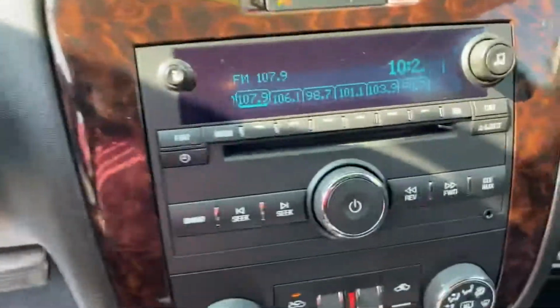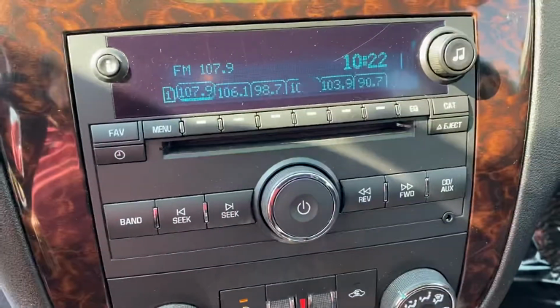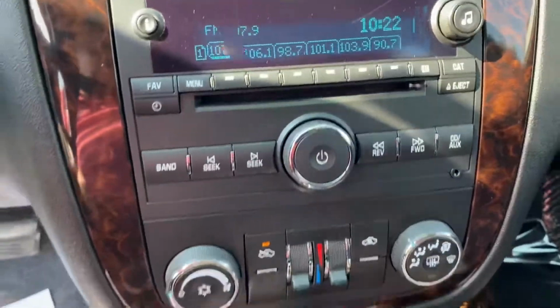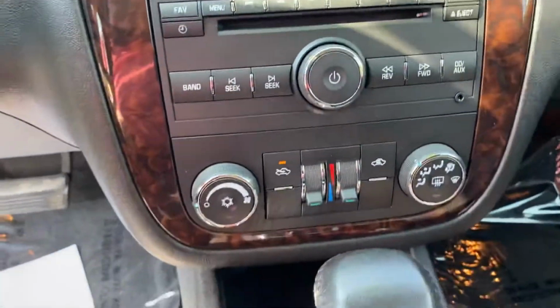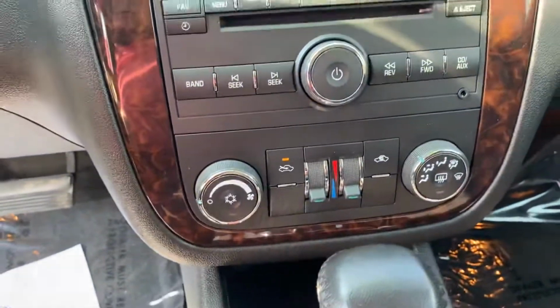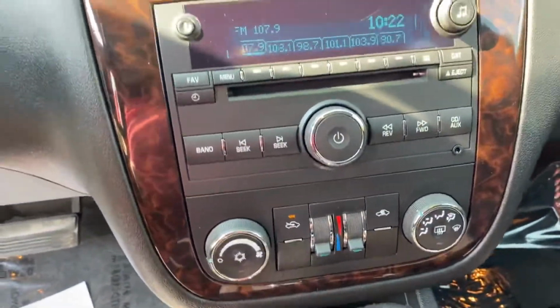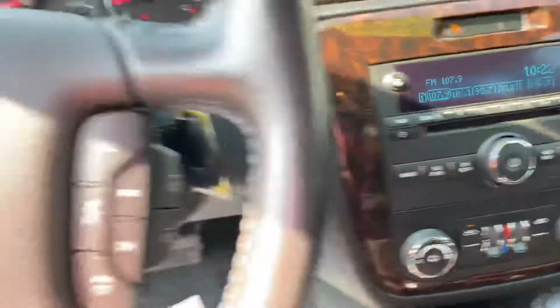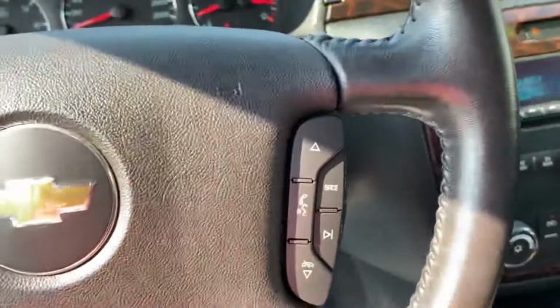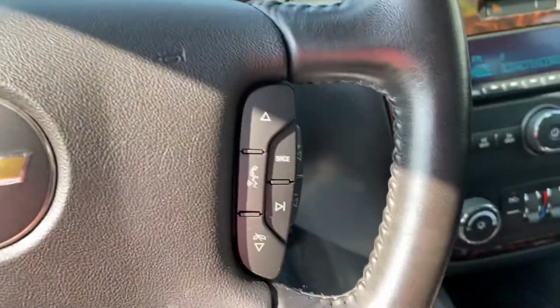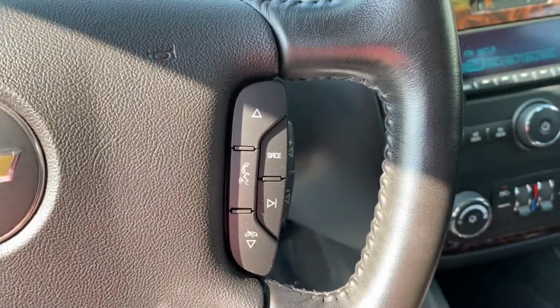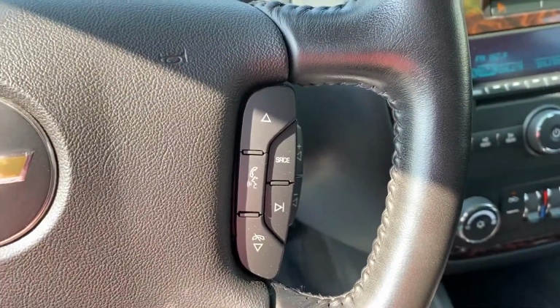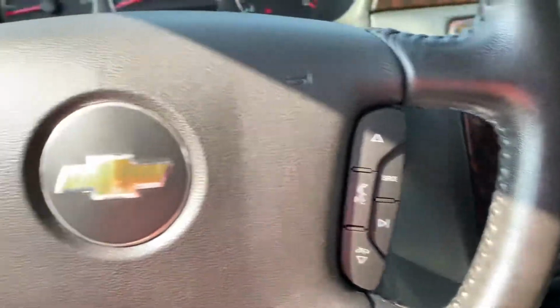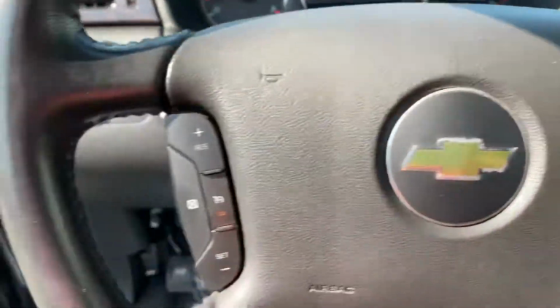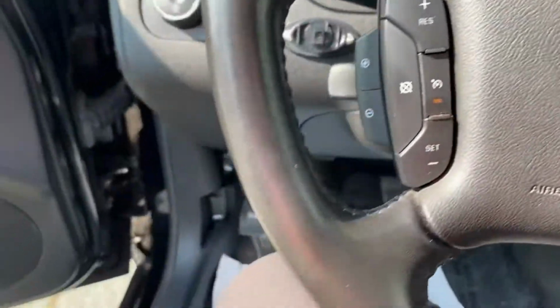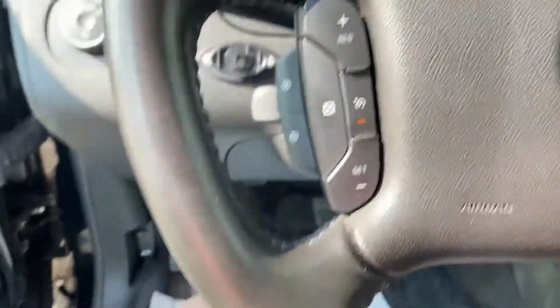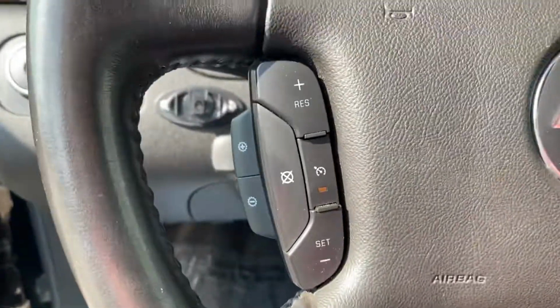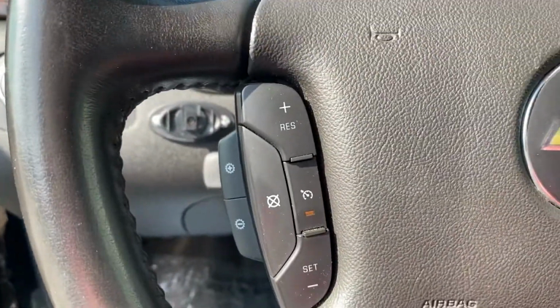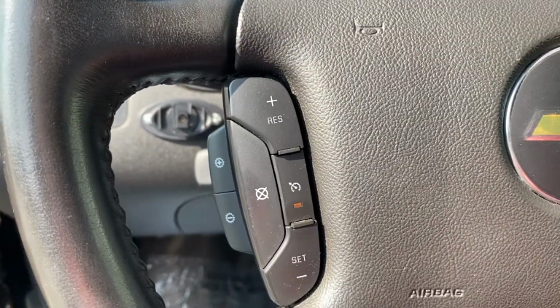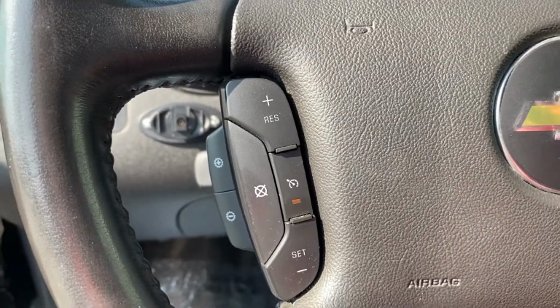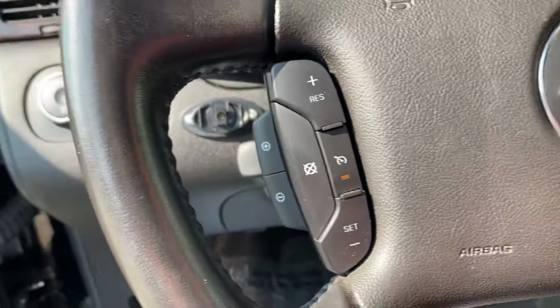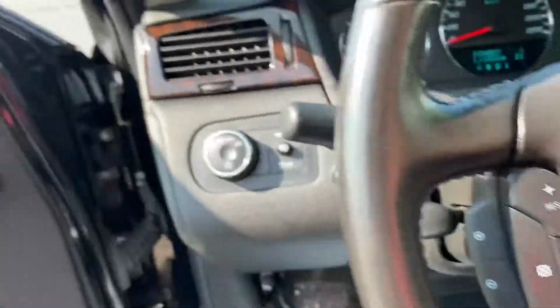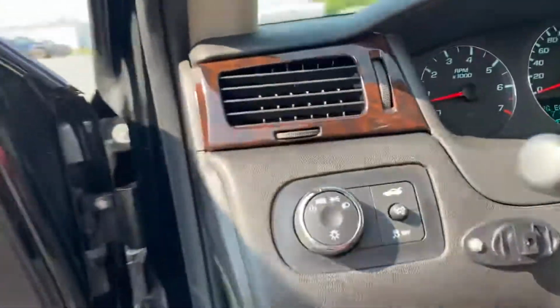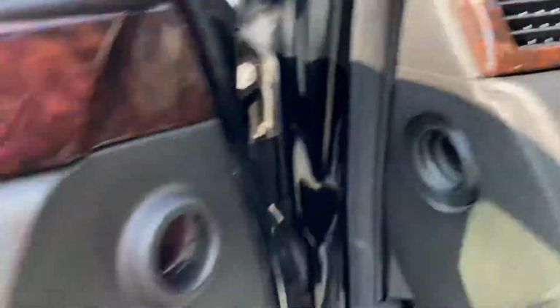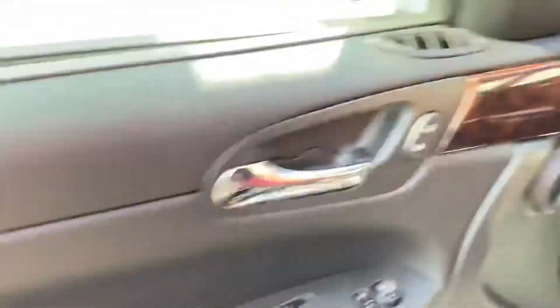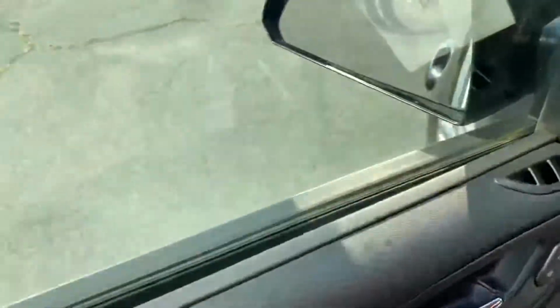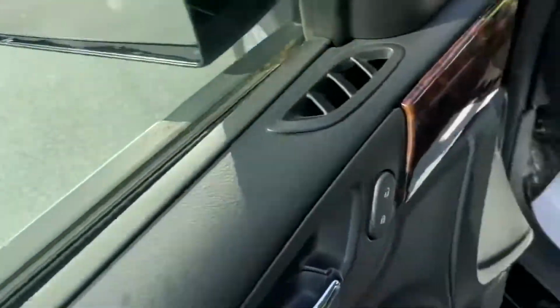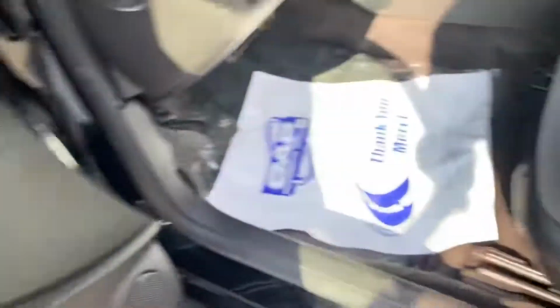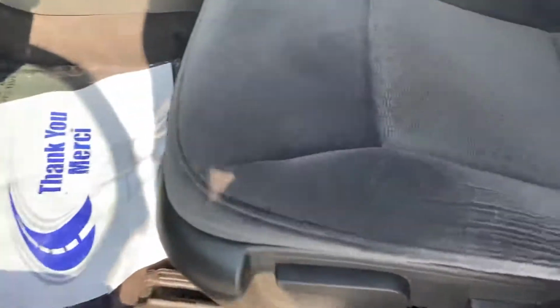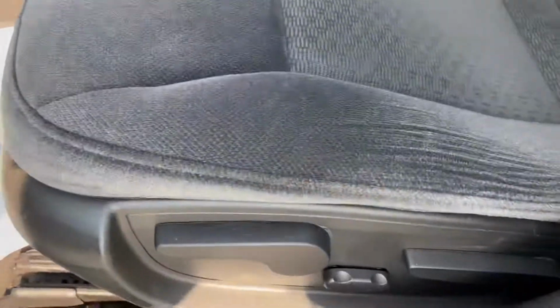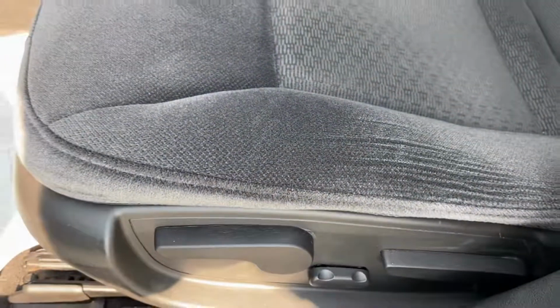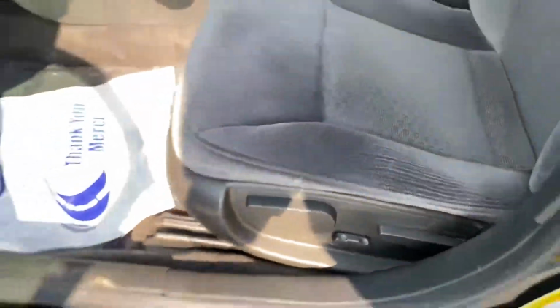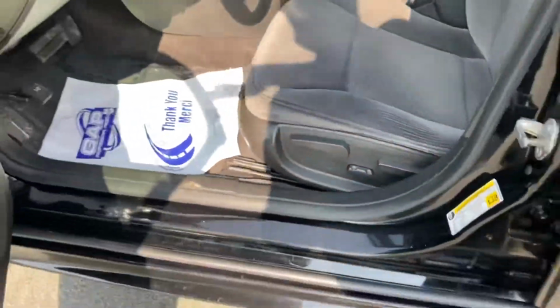Climate control, stereo control, plus Bluetooth and hands-free, and all your cruise control — all in excellent condition — as well as the power driver's seat.